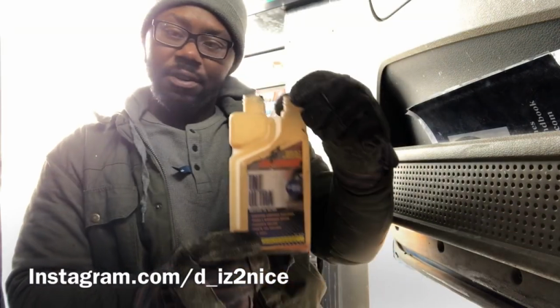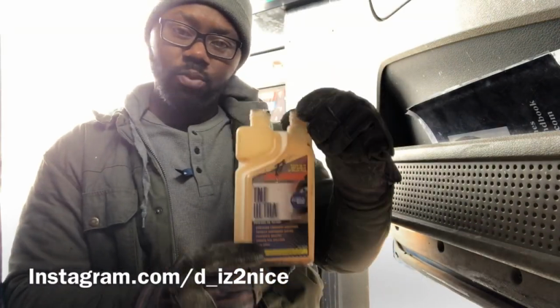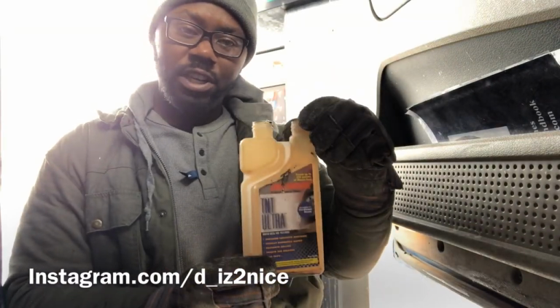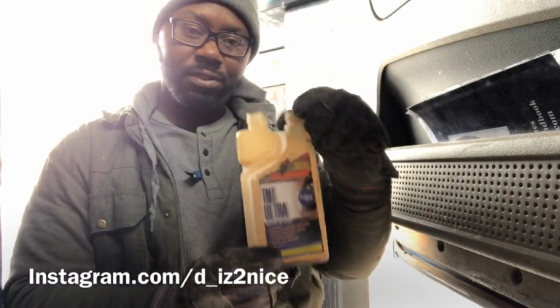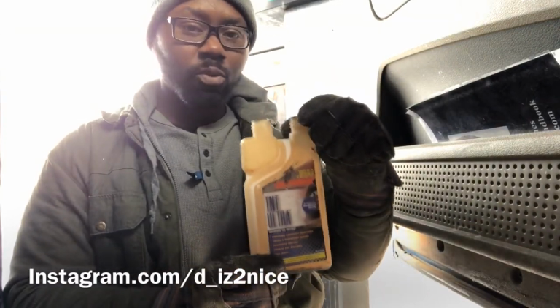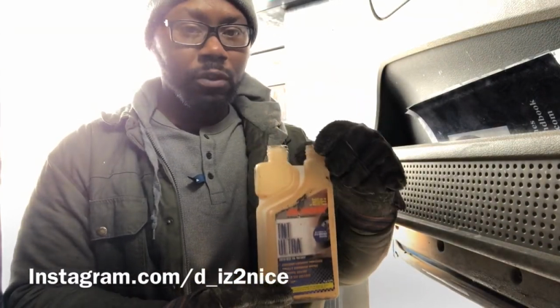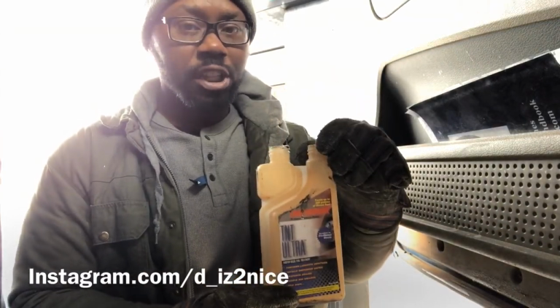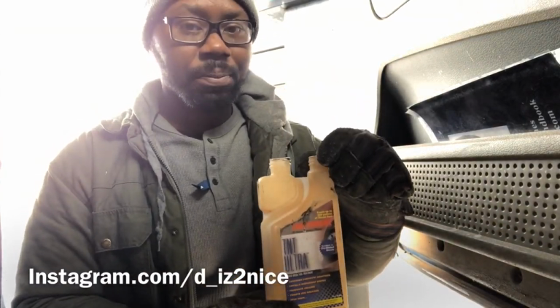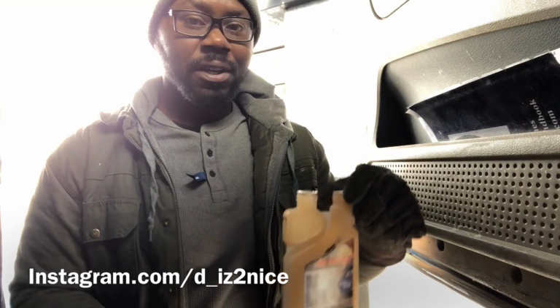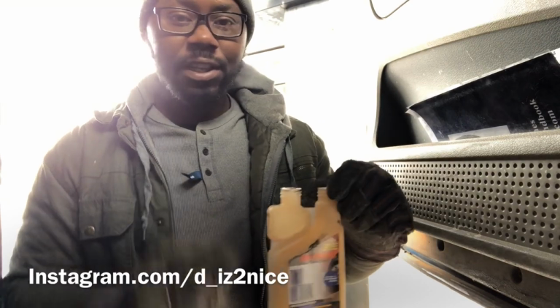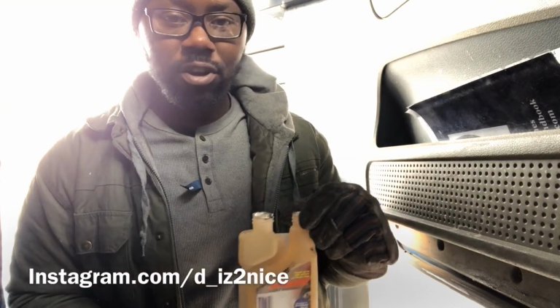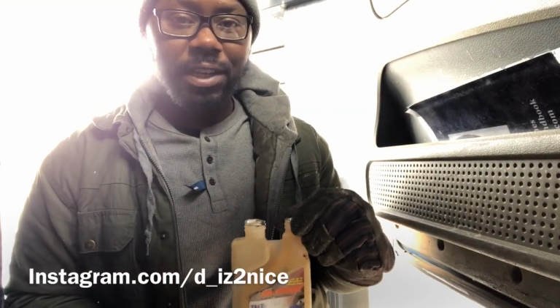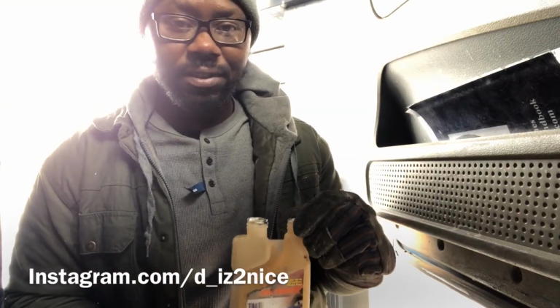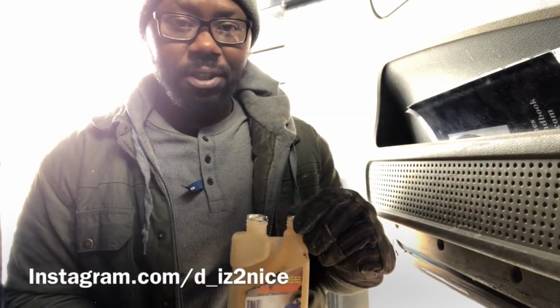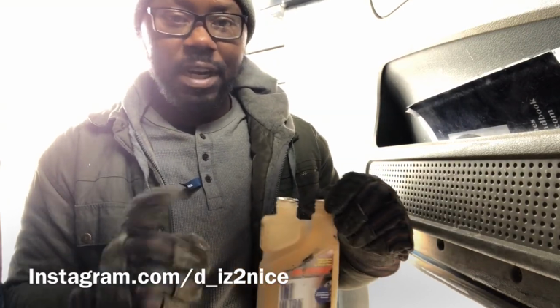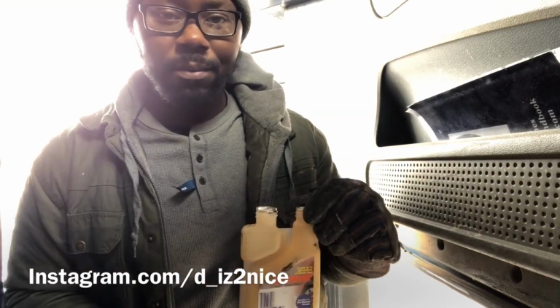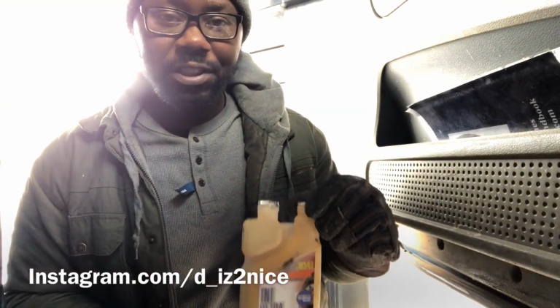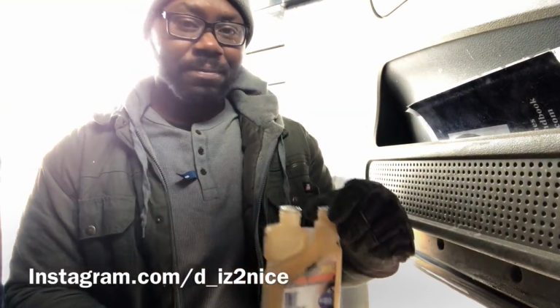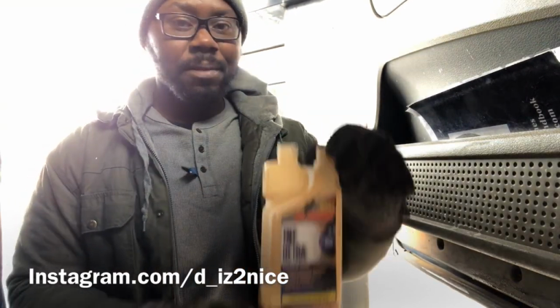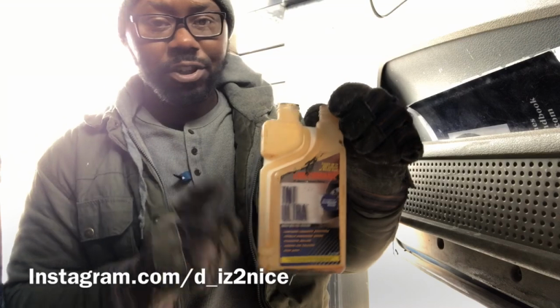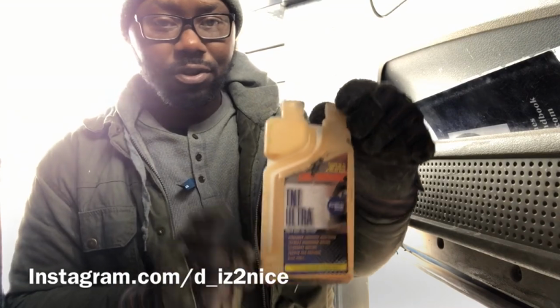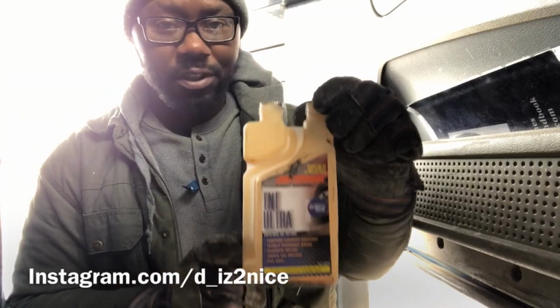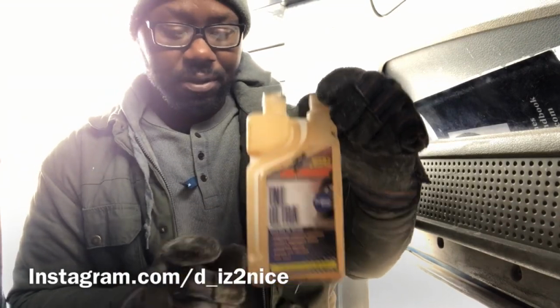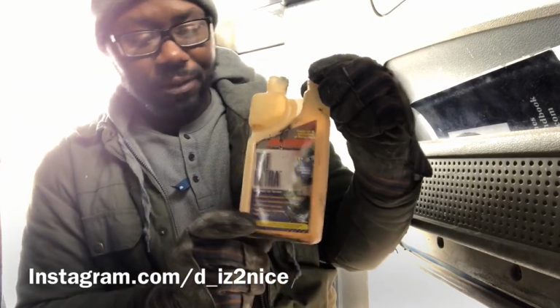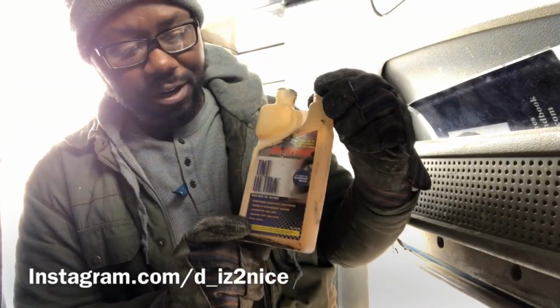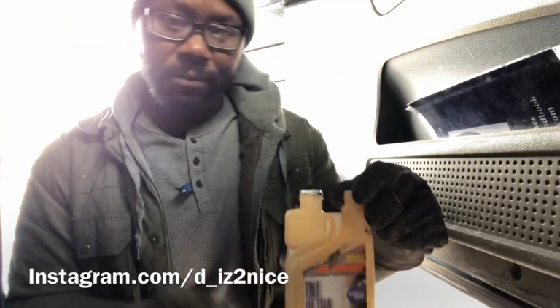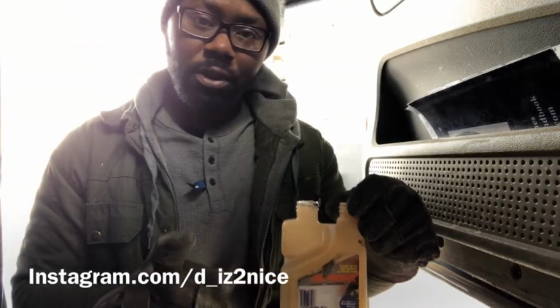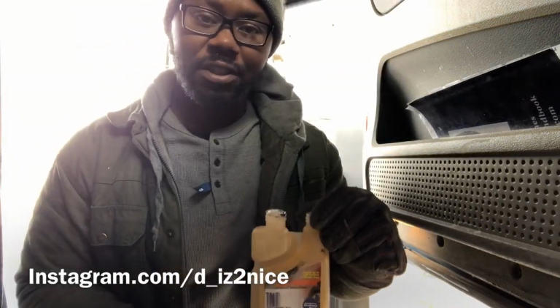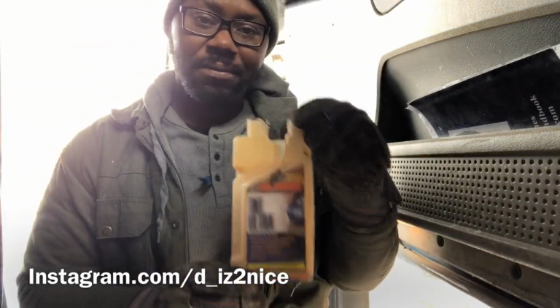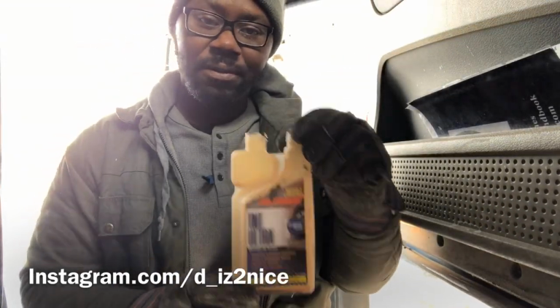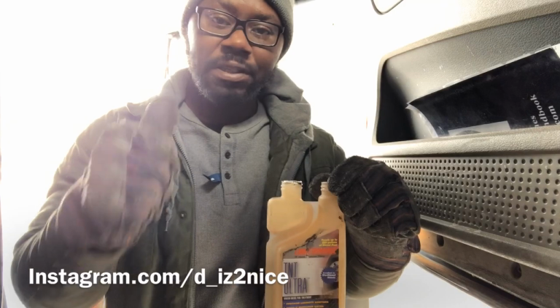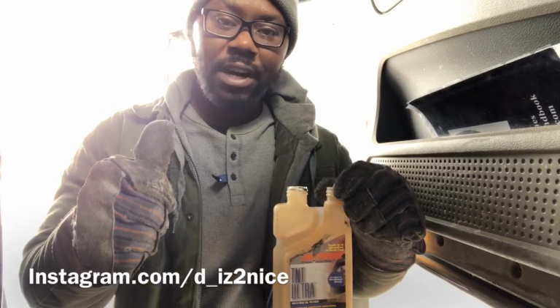In these winter conditions, you don't want your fuel gelling up. Let's say you get a load out of Texas but you've got to take it up to Michigan — make sure you put this stuff in there before you go to Michigan. Be safe, drivers.